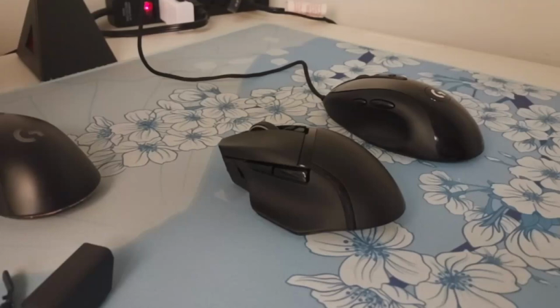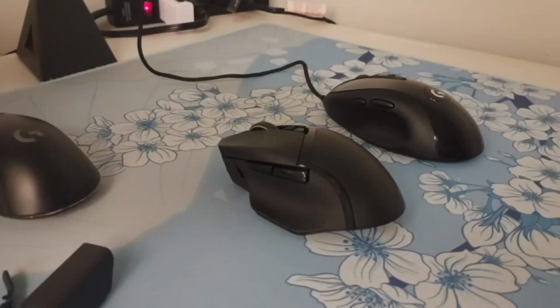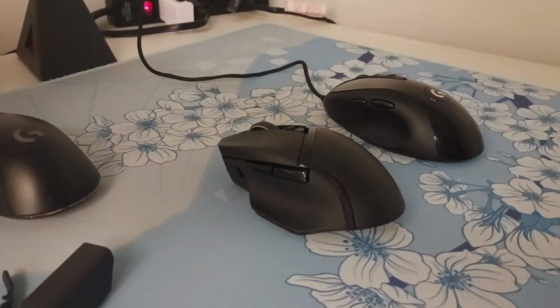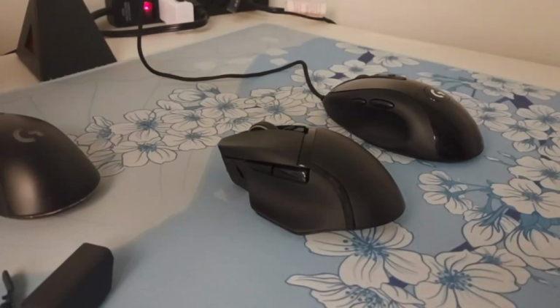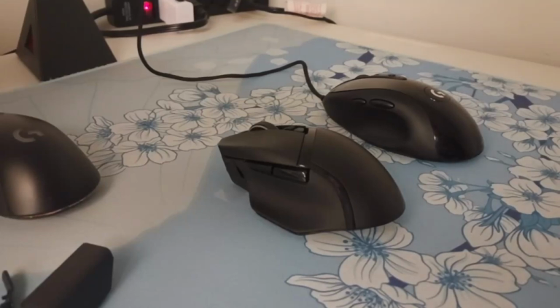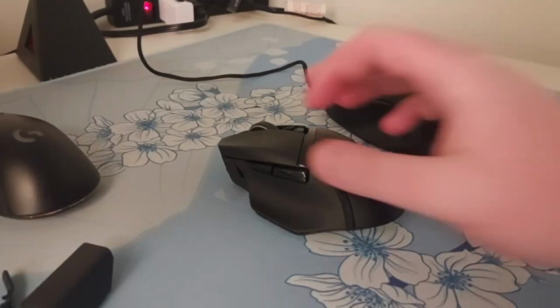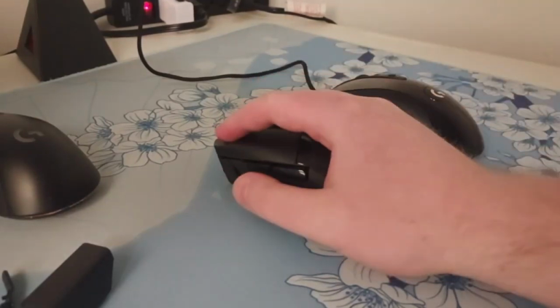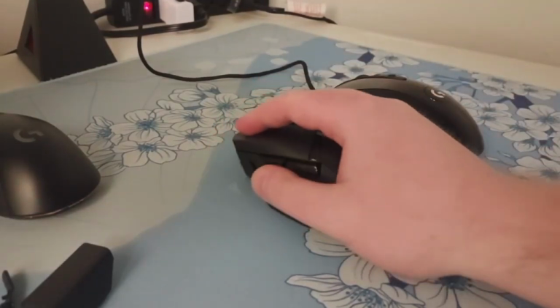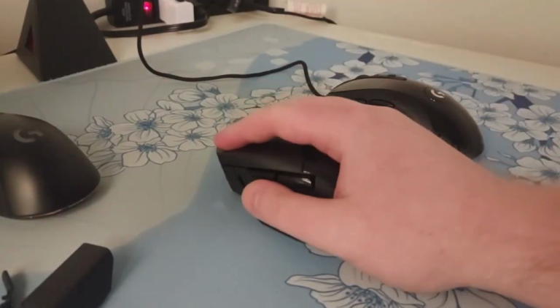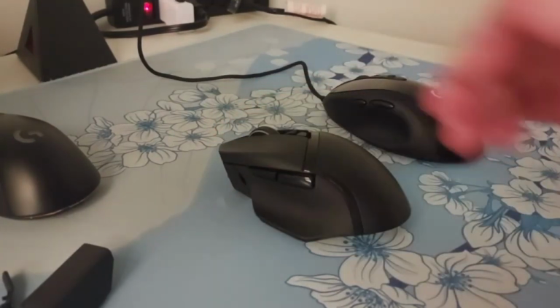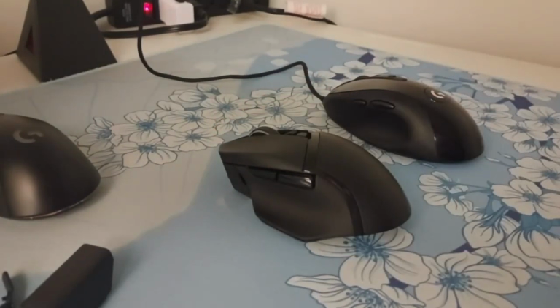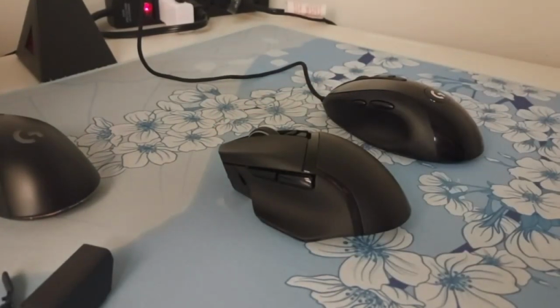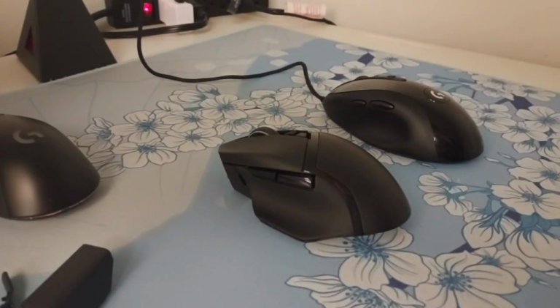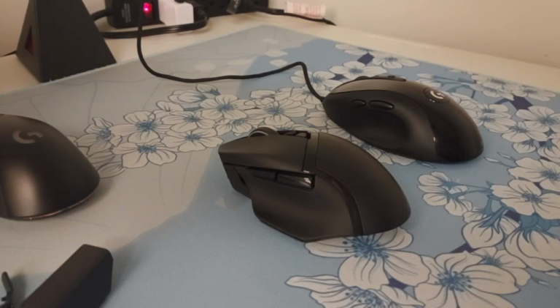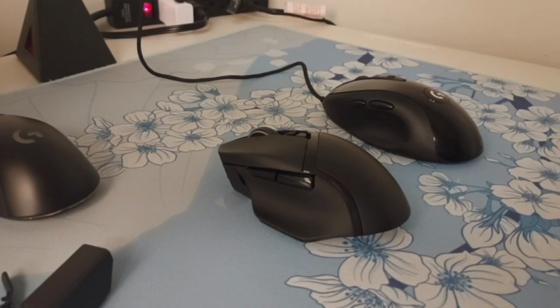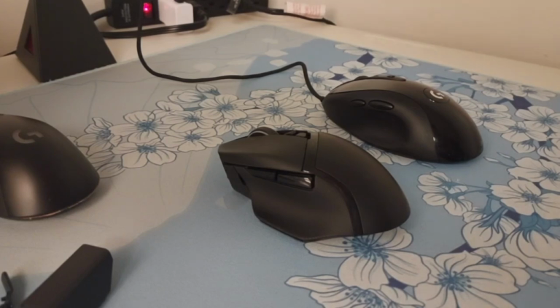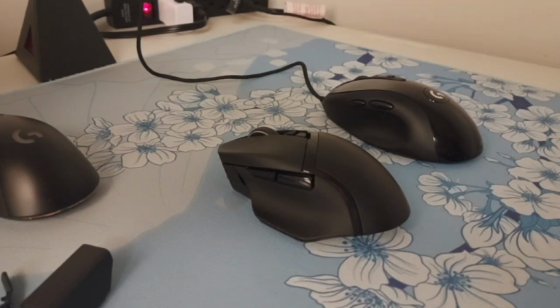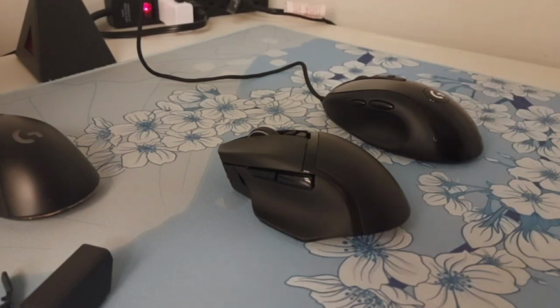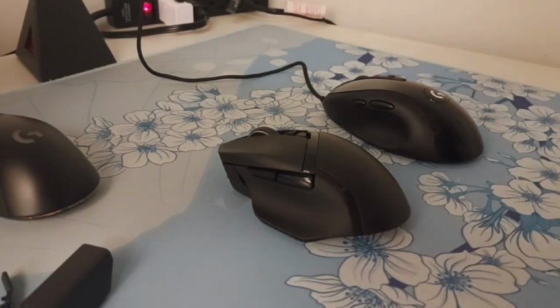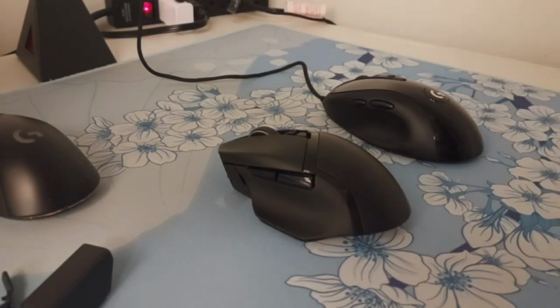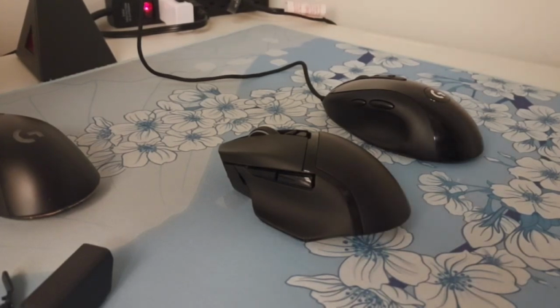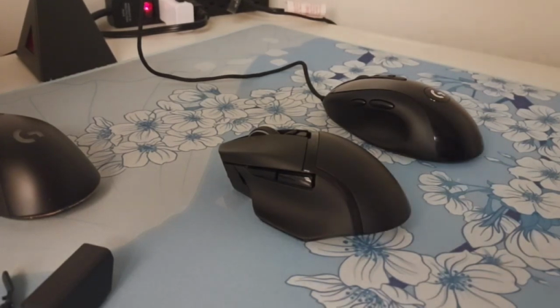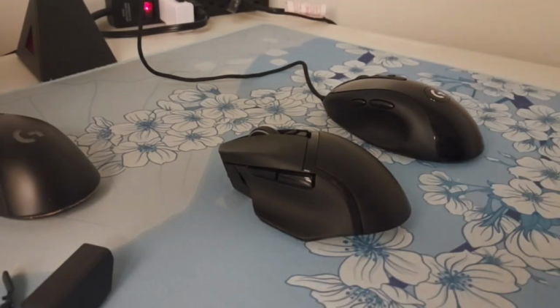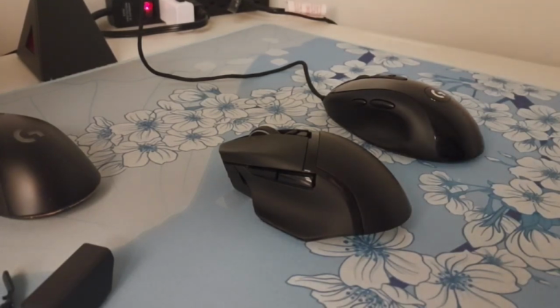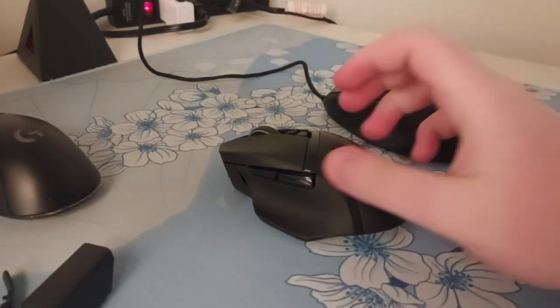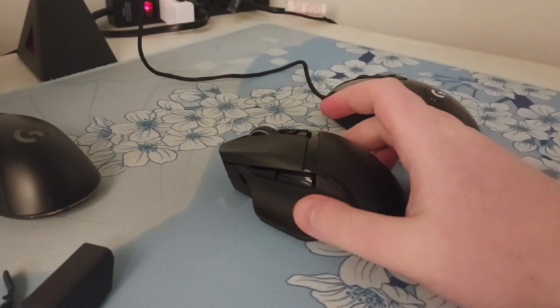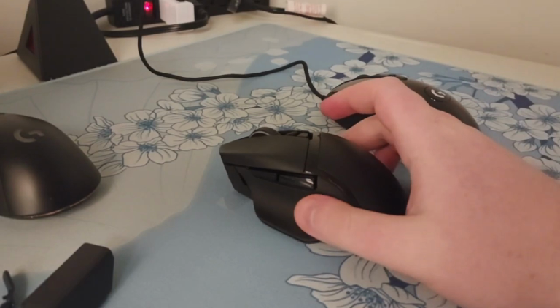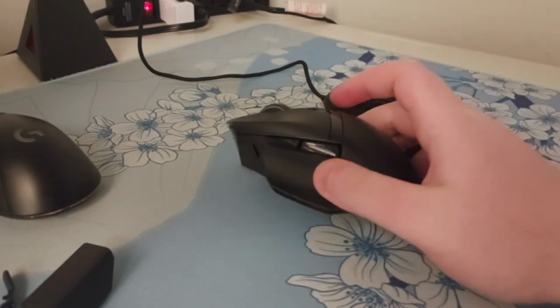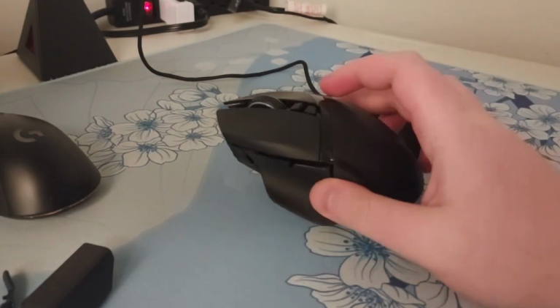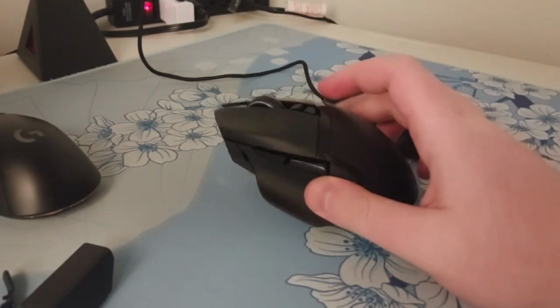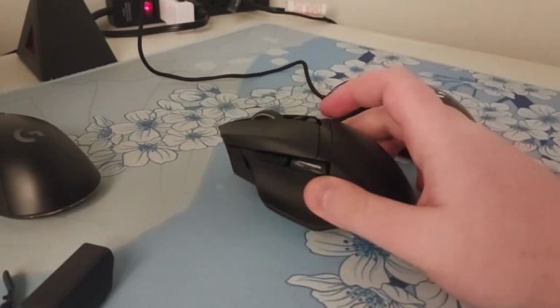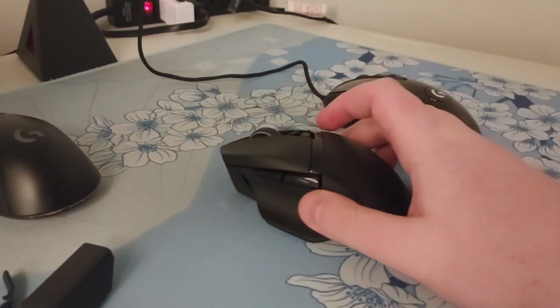Alright, what's up guys? I figured I'd try to talk over the Basilisk to do a shape review before I return the ones that I got off Amazon to try out. But first of all, a small joke.